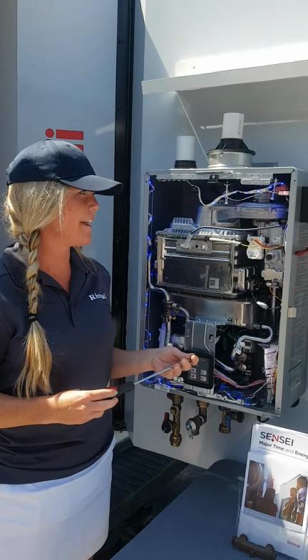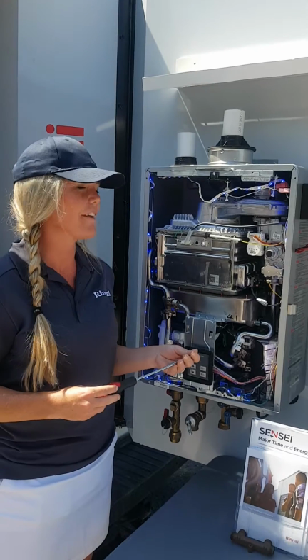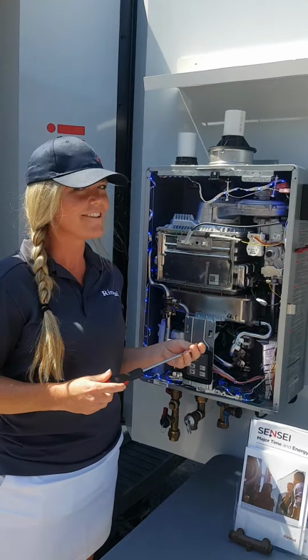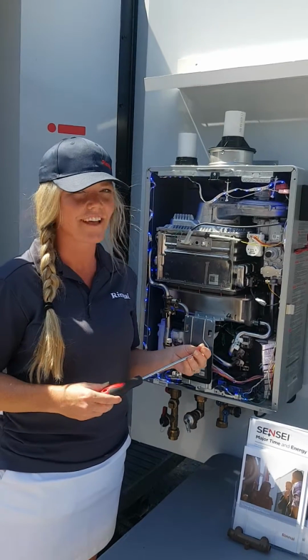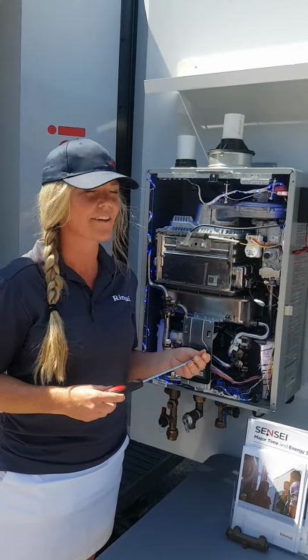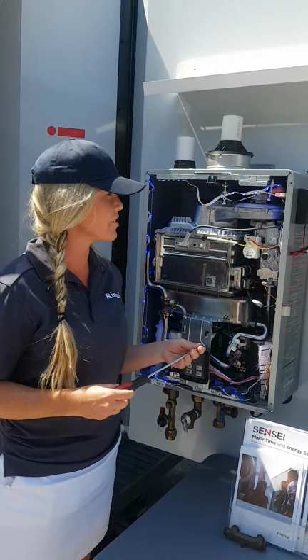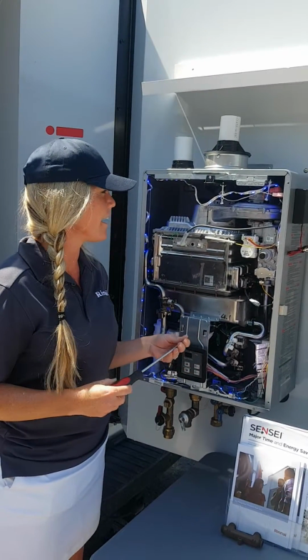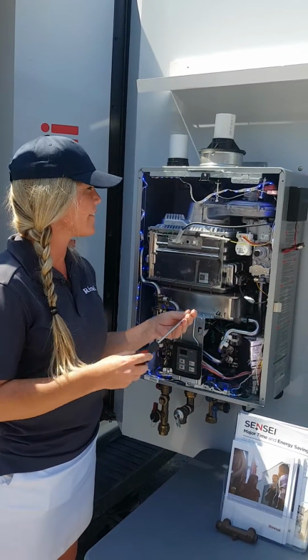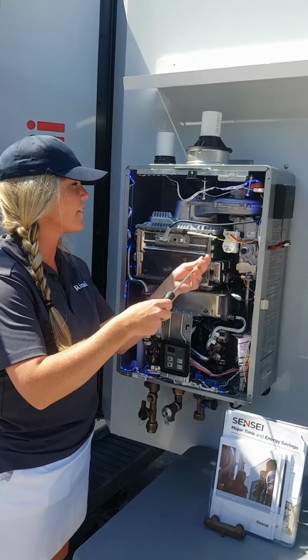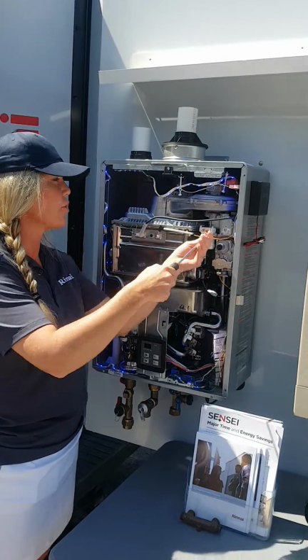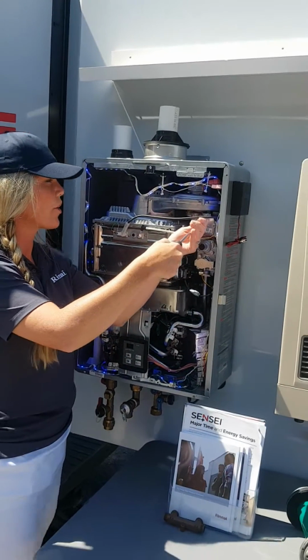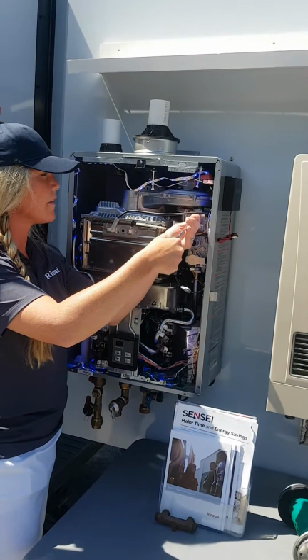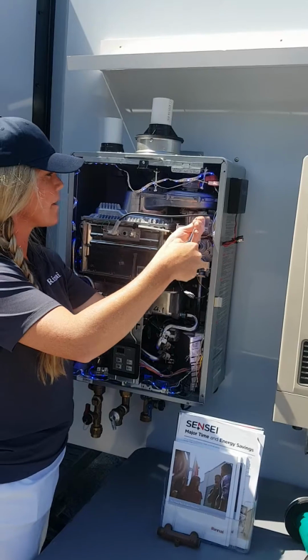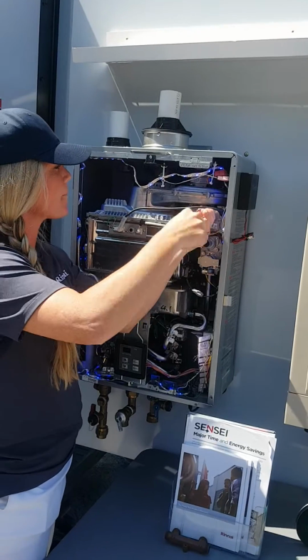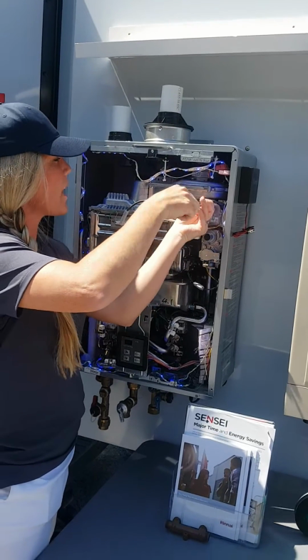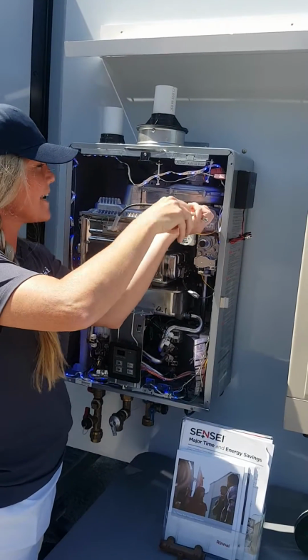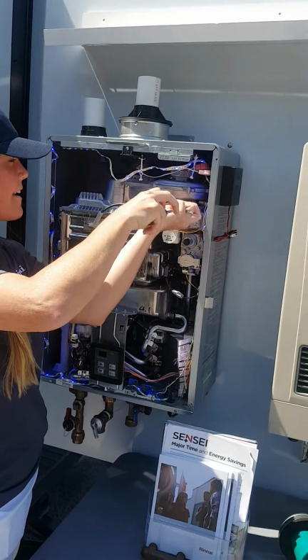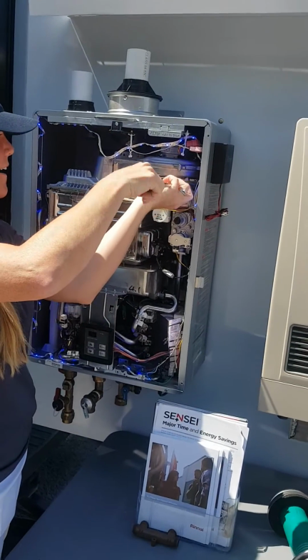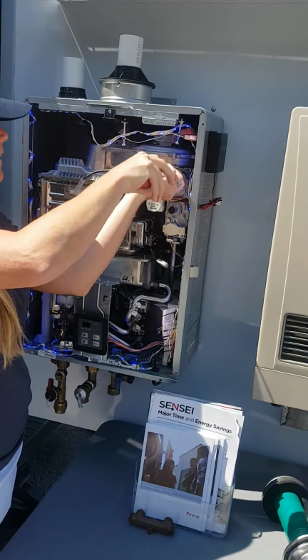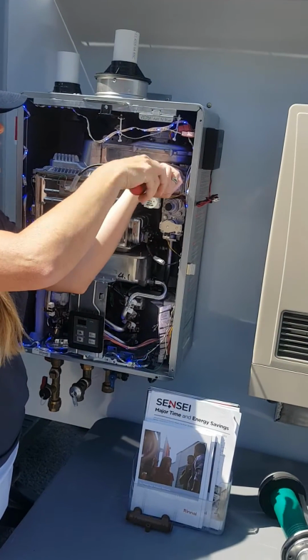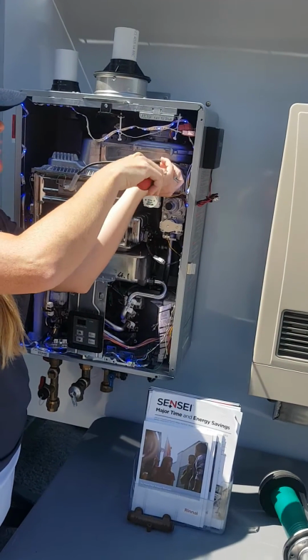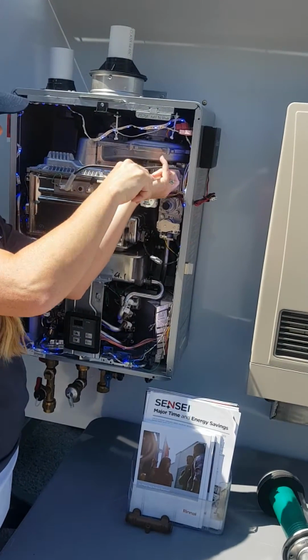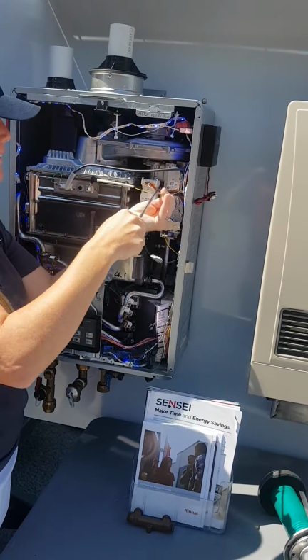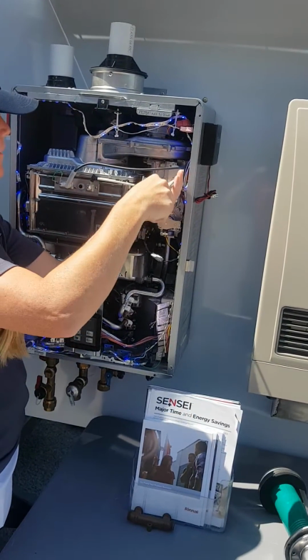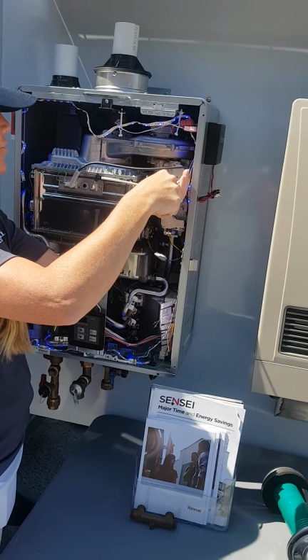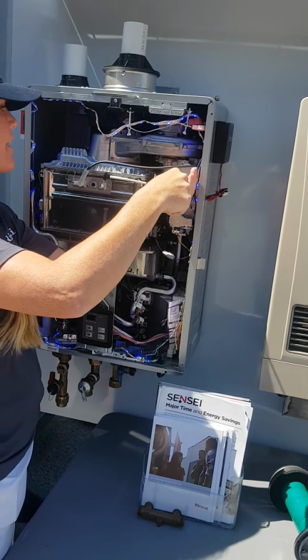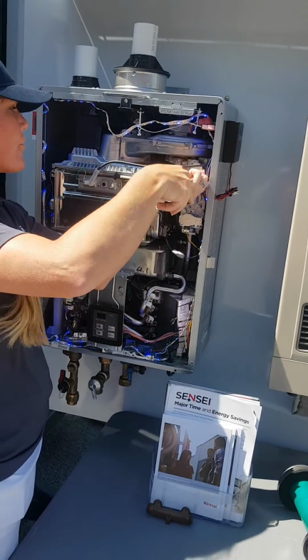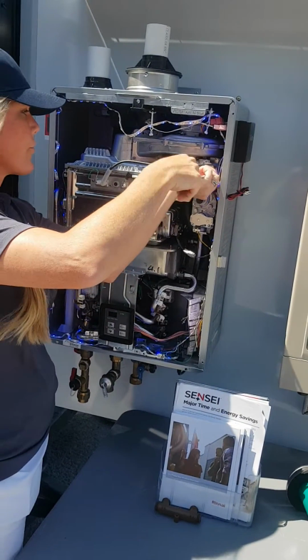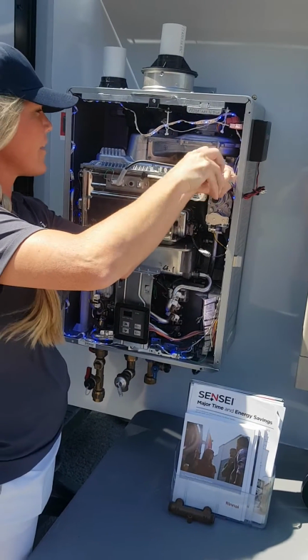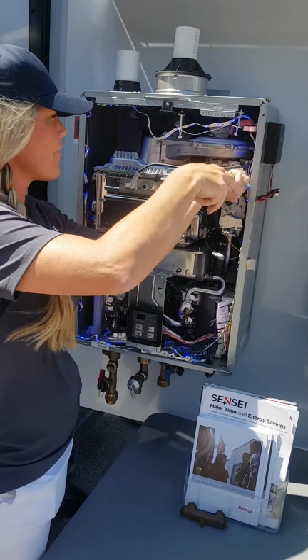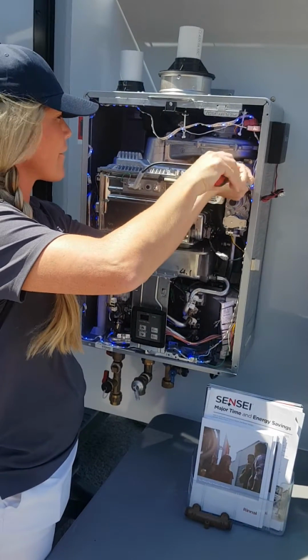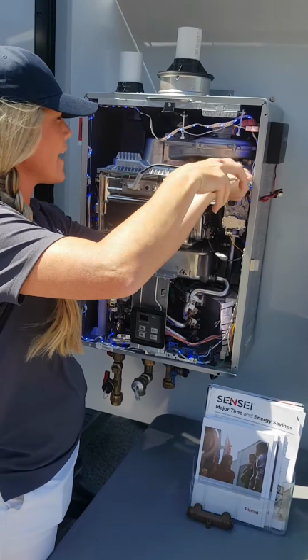We're going to do an NG to LP conversion, and this is on an RUR199IN. Really it's a simple conversion — it's just three screws to take off the front plate.